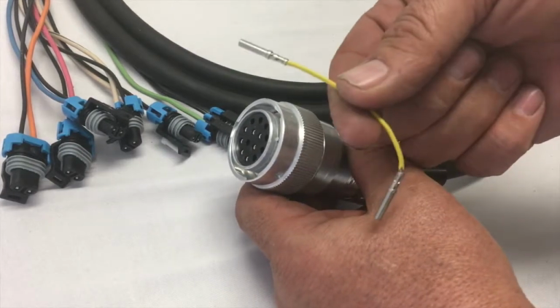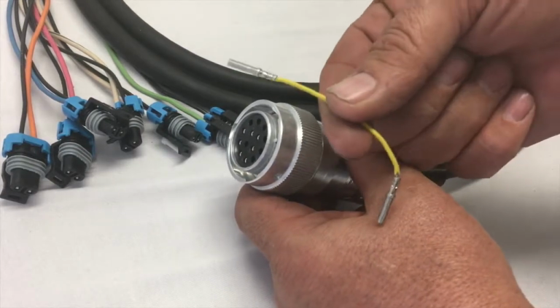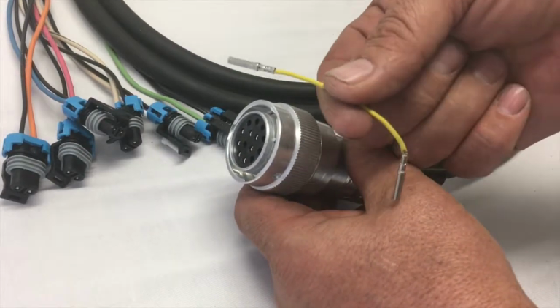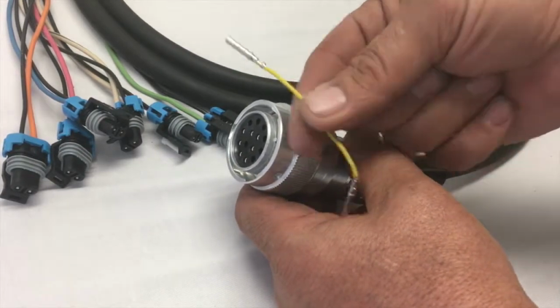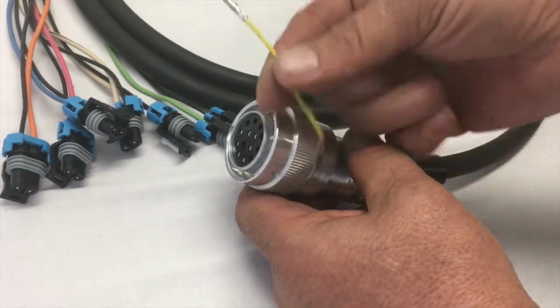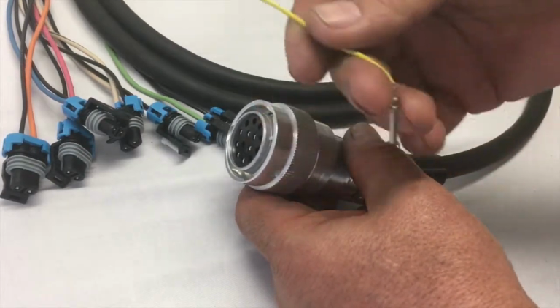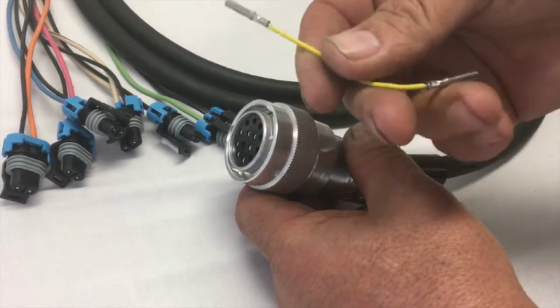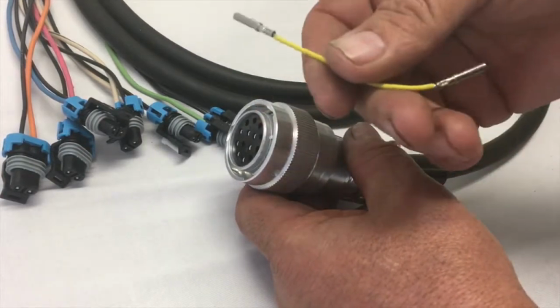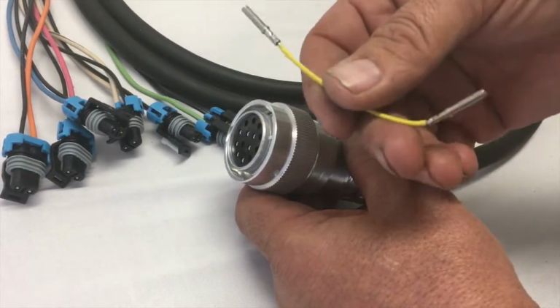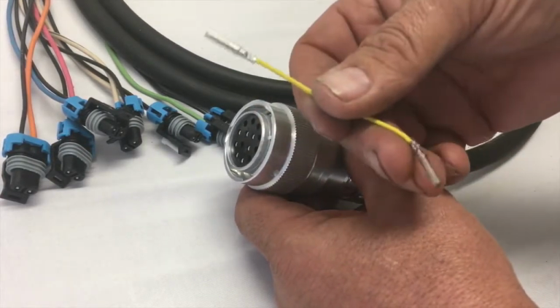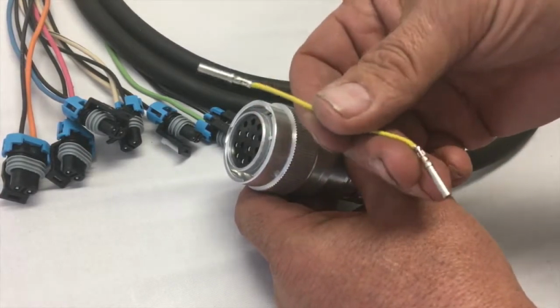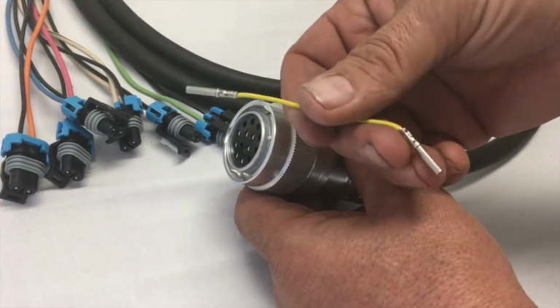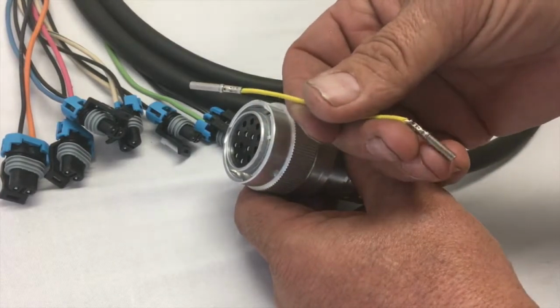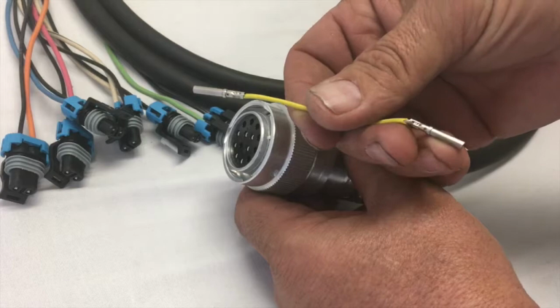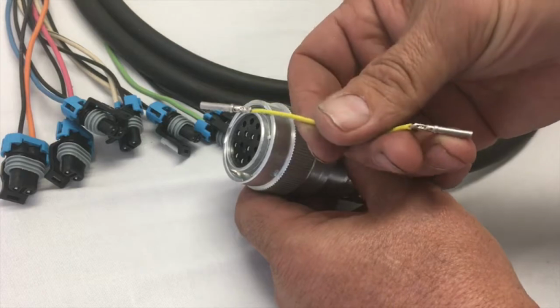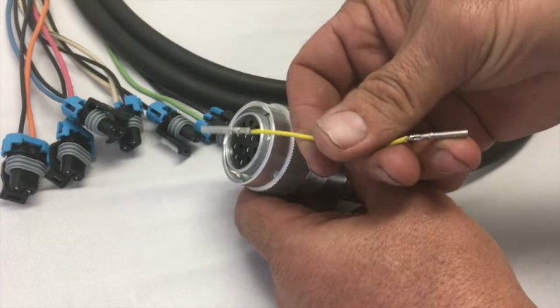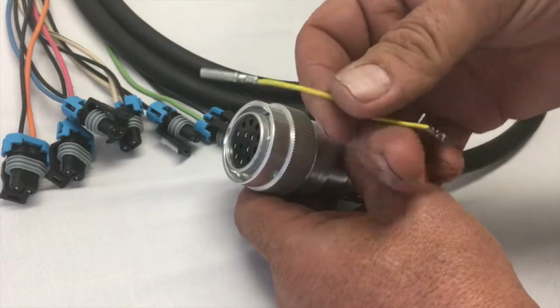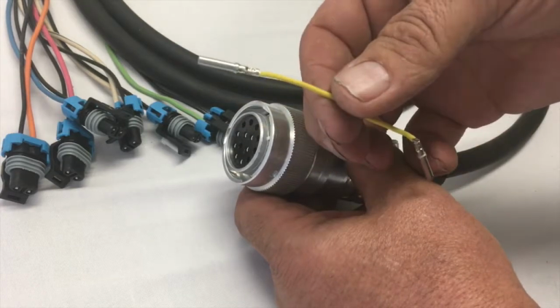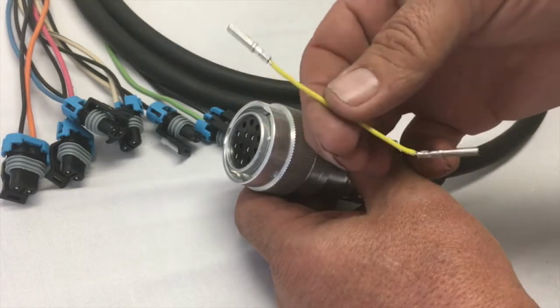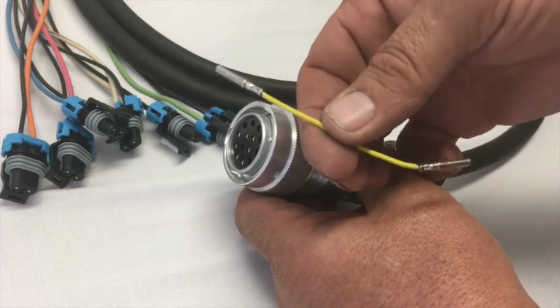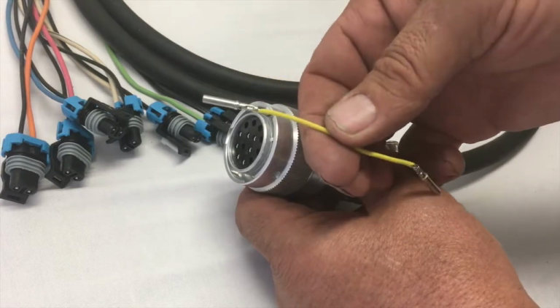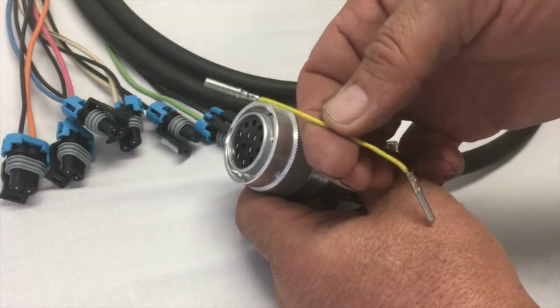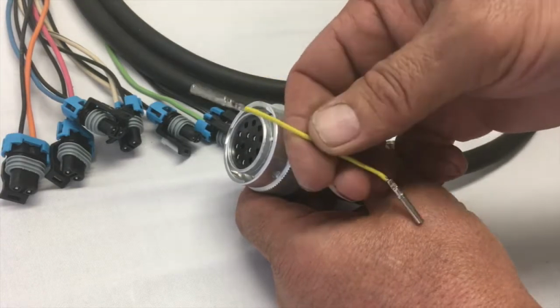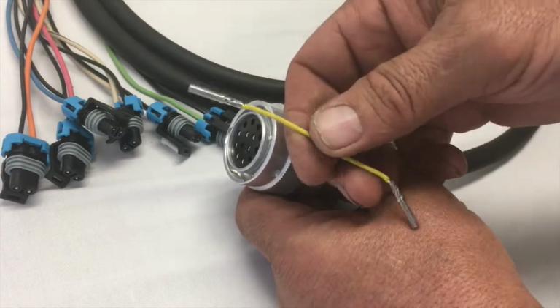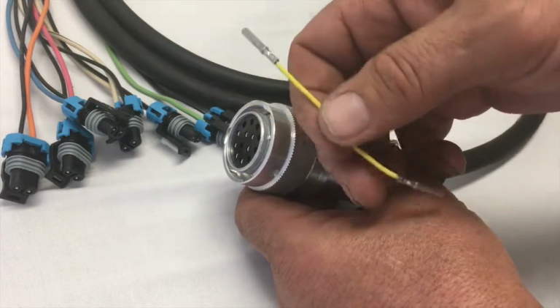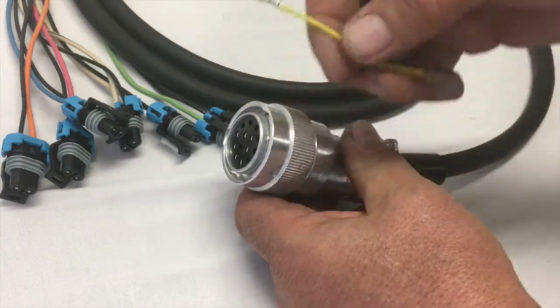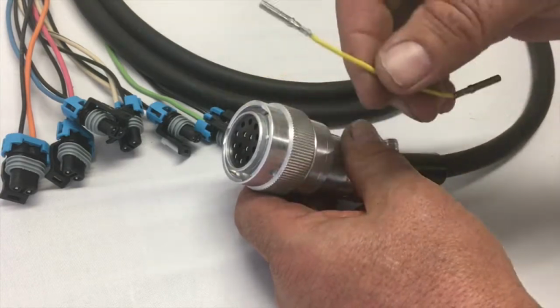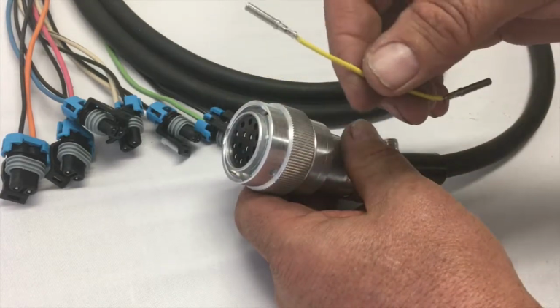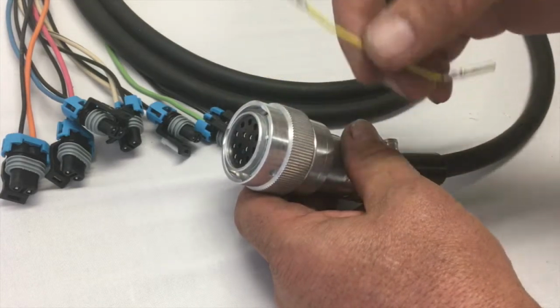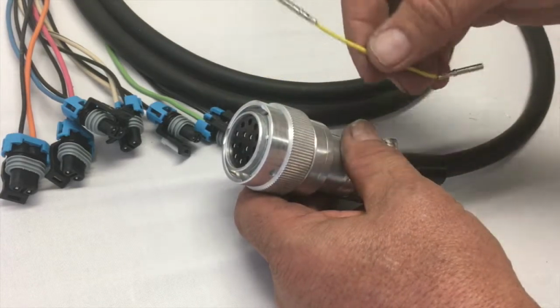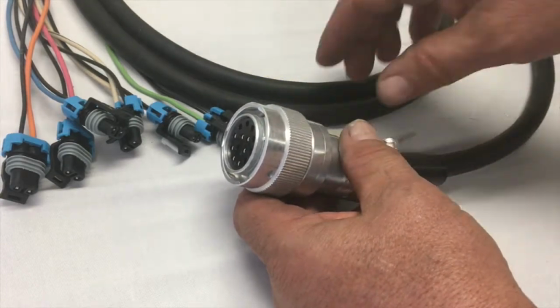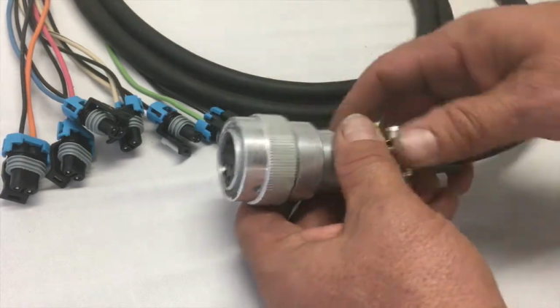How you do that is we include these little jumpers, or you can order them from us as well. But most of the kits now have them, and what you do is you take this jumper.